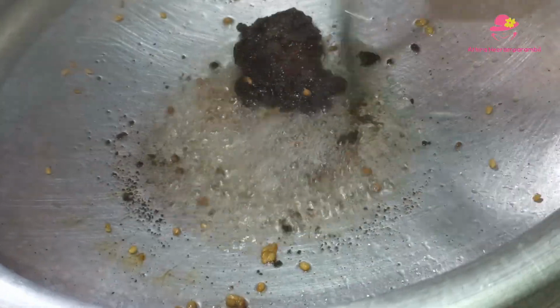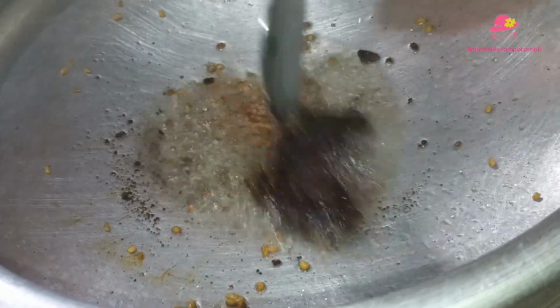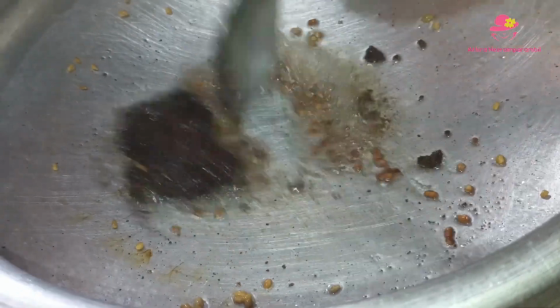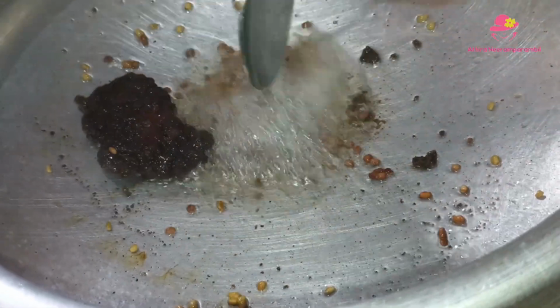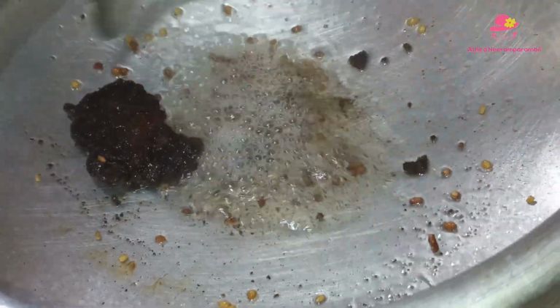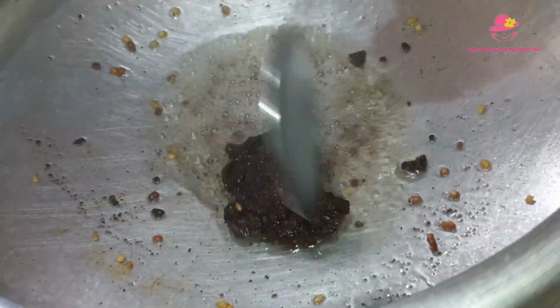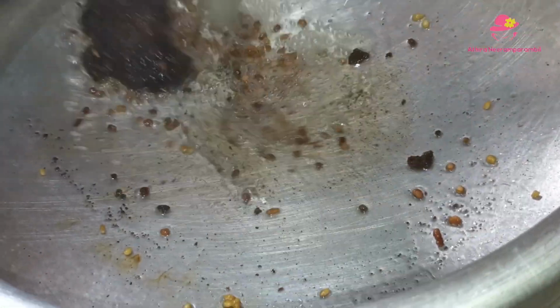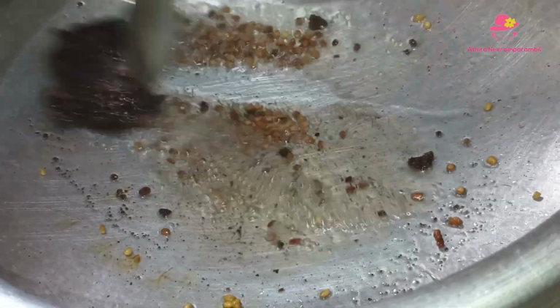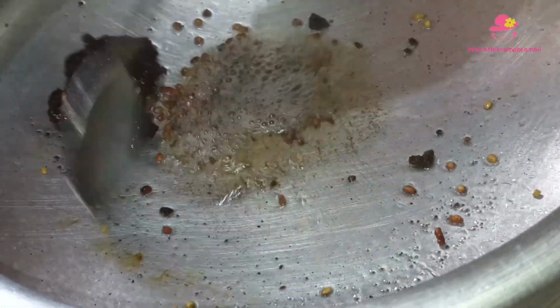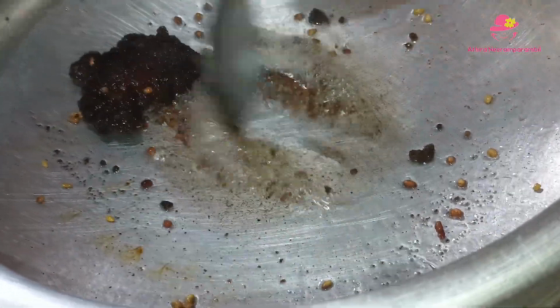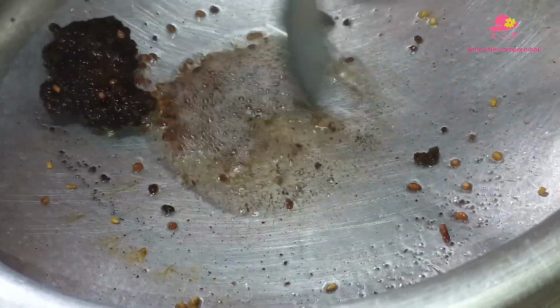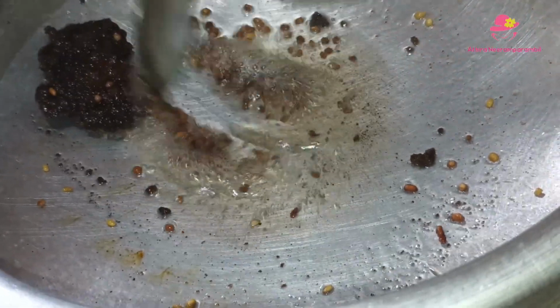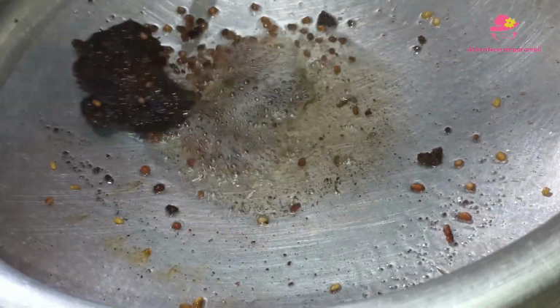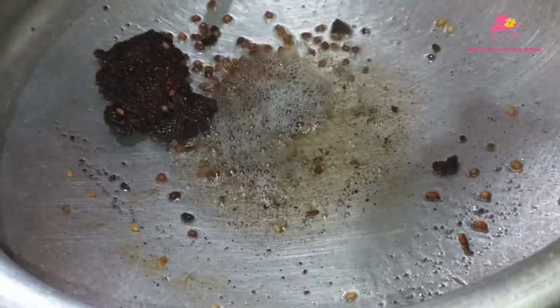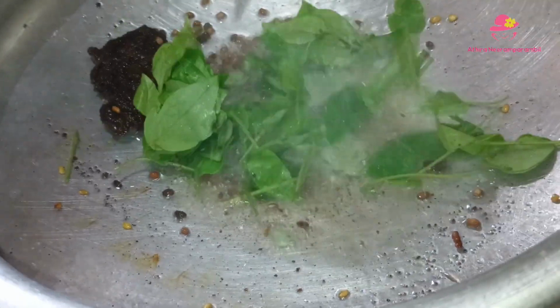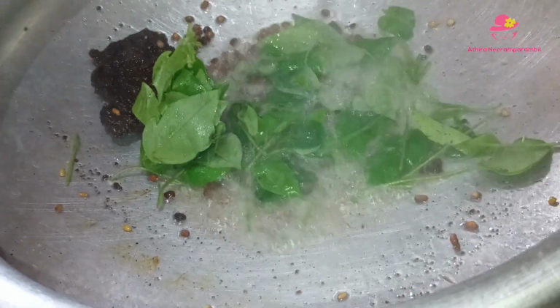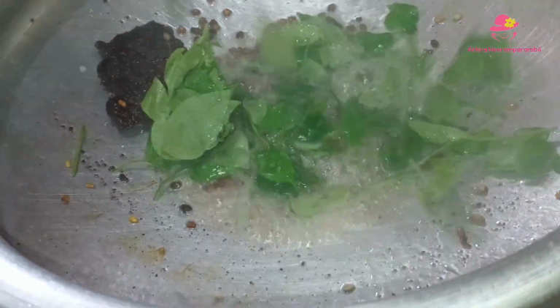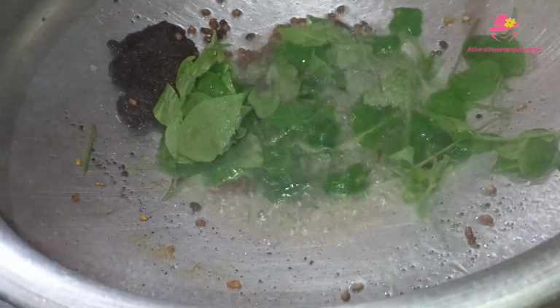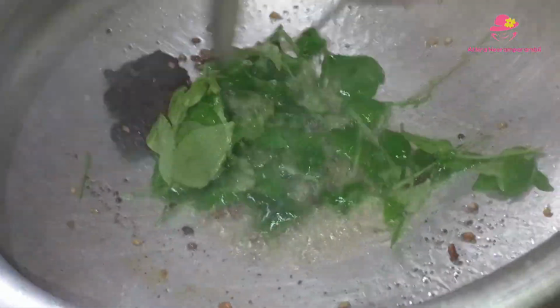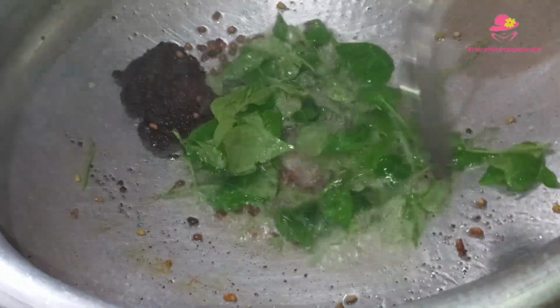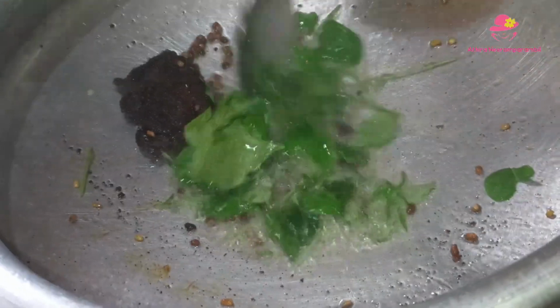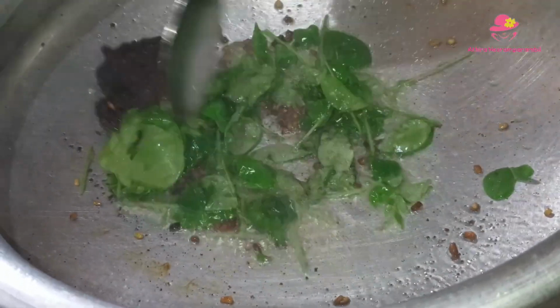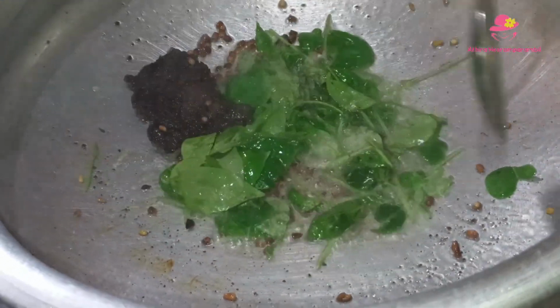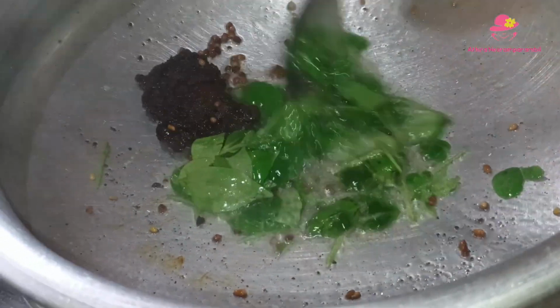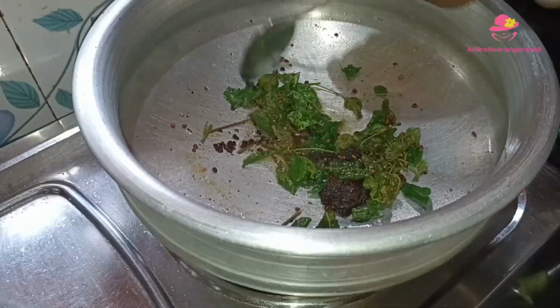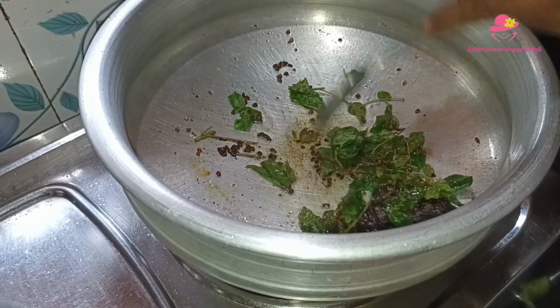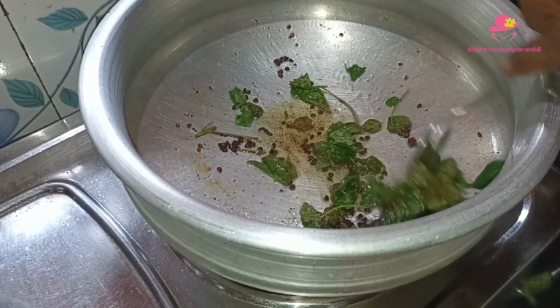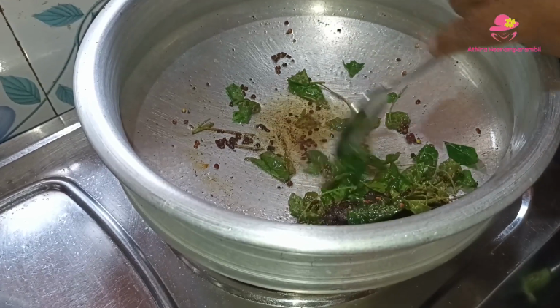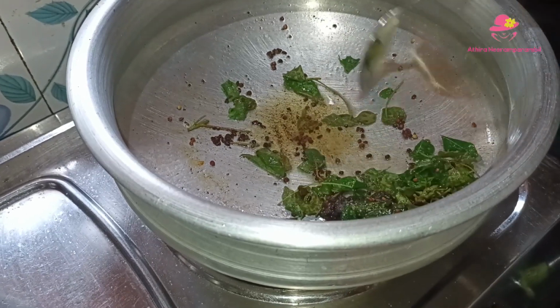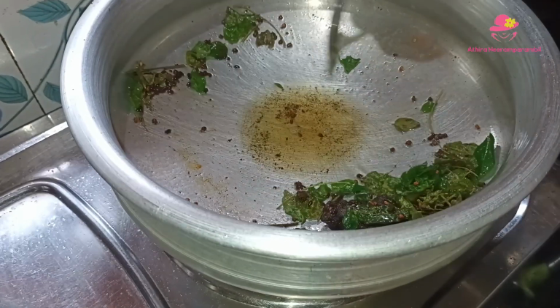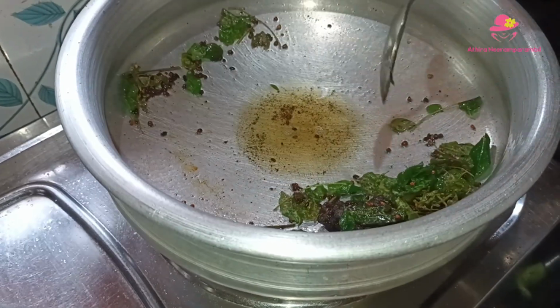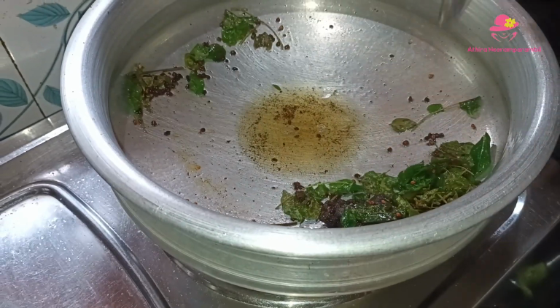This is the first part. We will put a curry in the curry and mix it, then mix it in the first part.